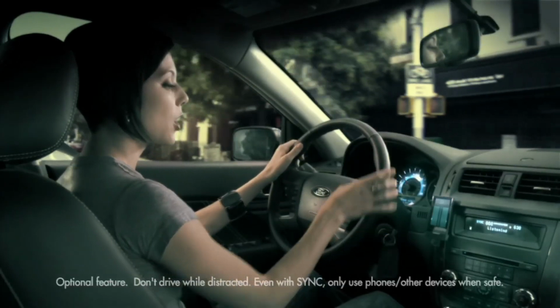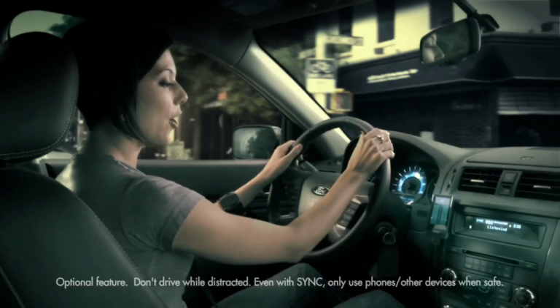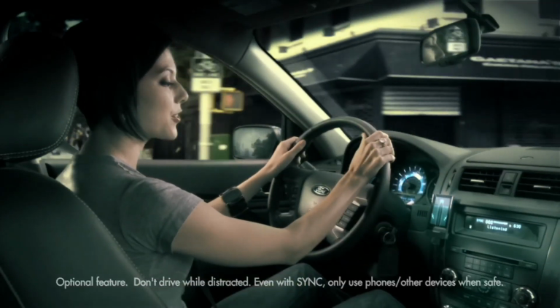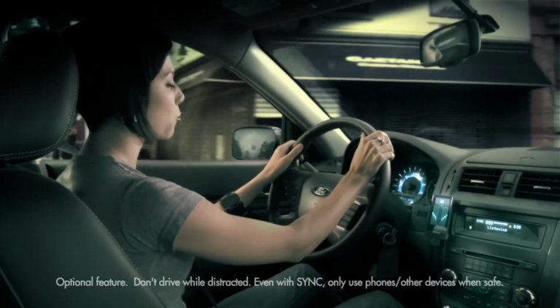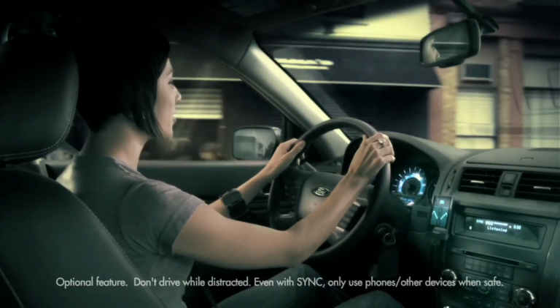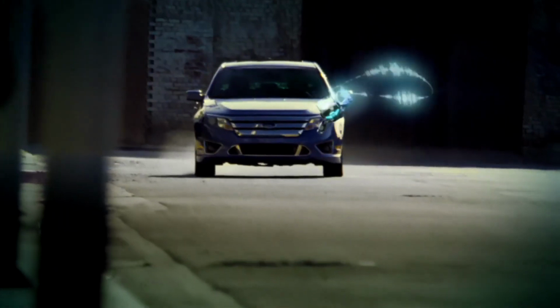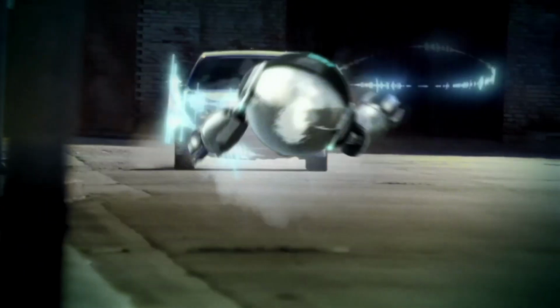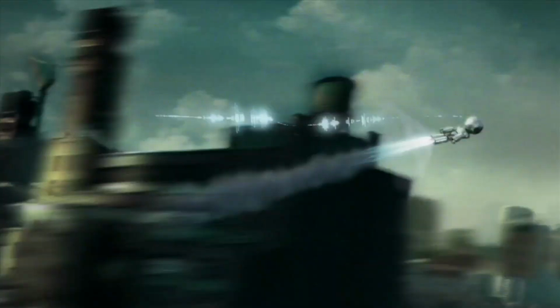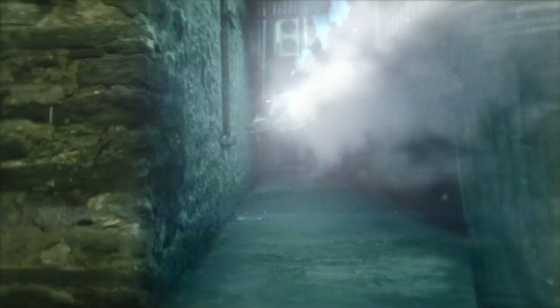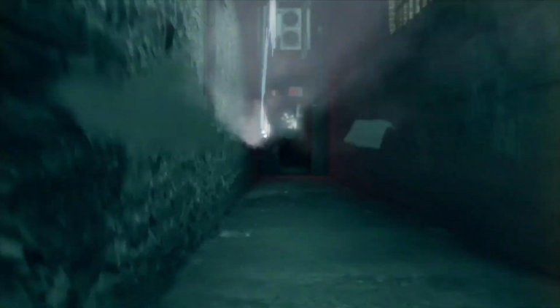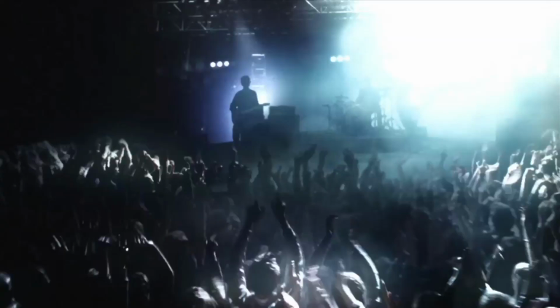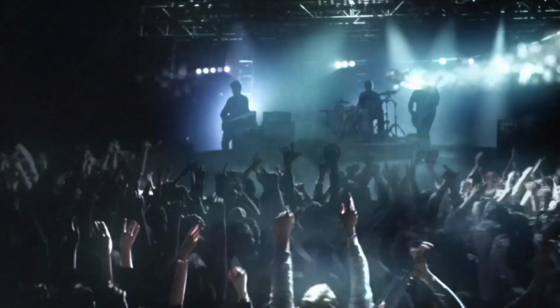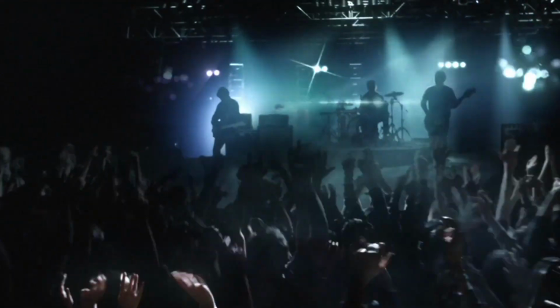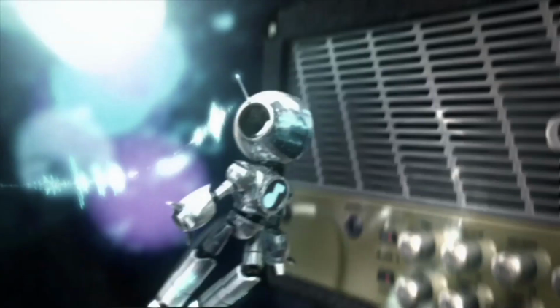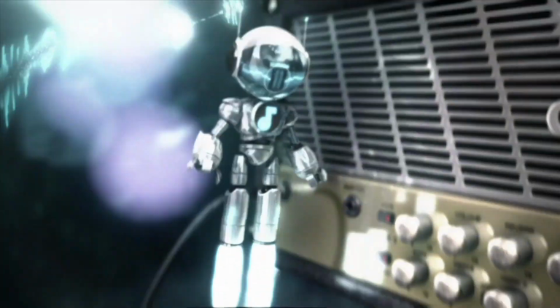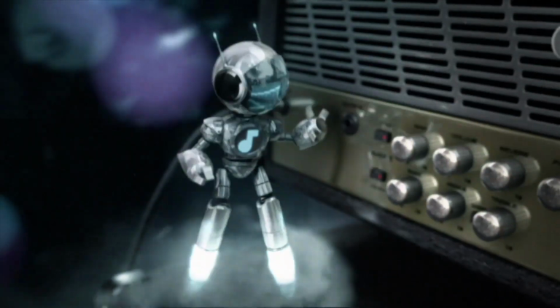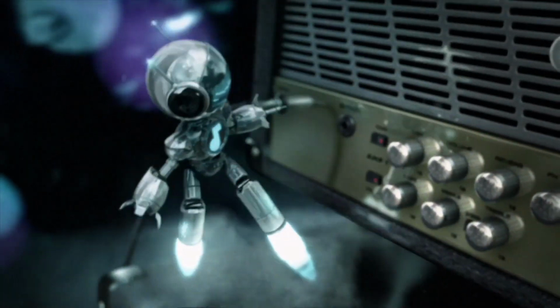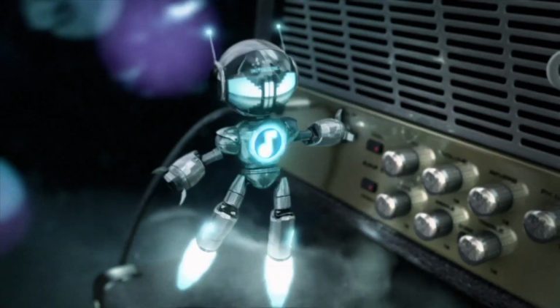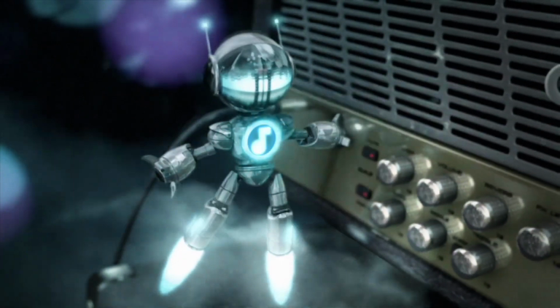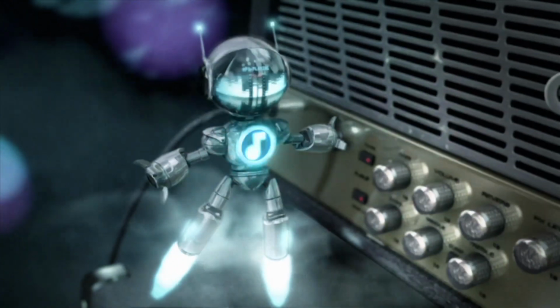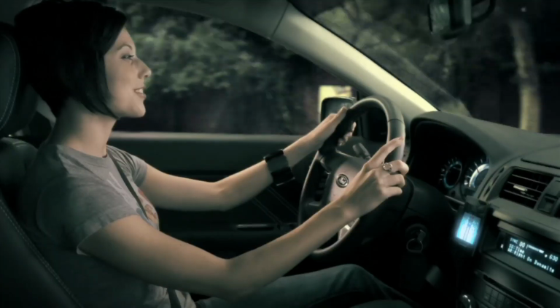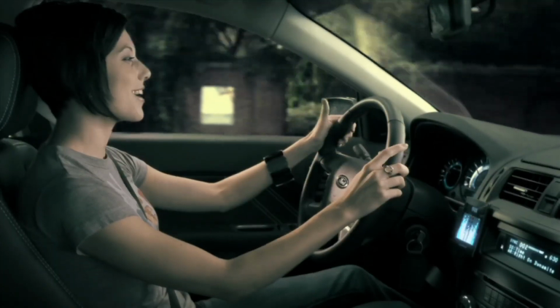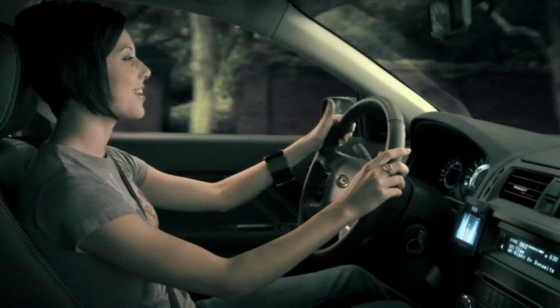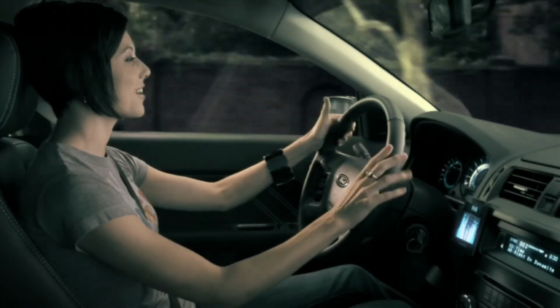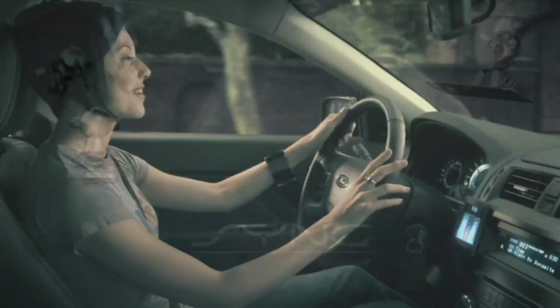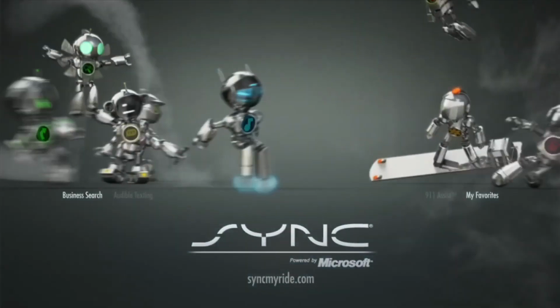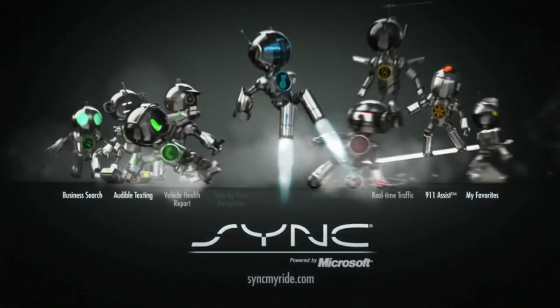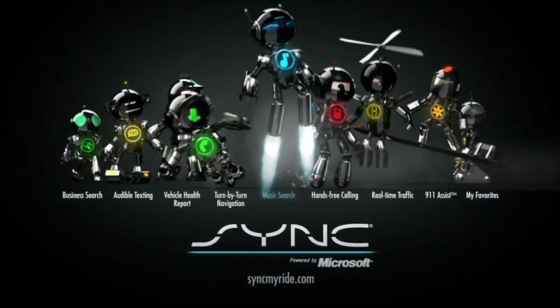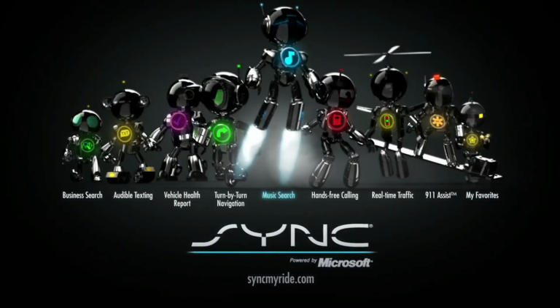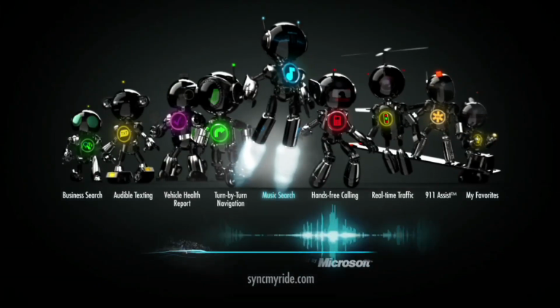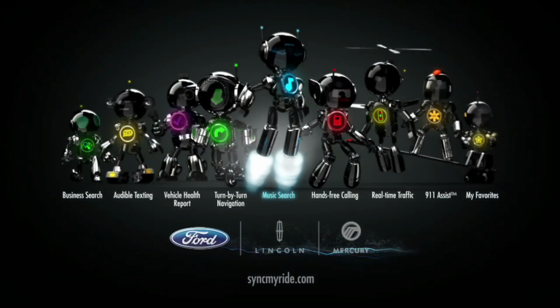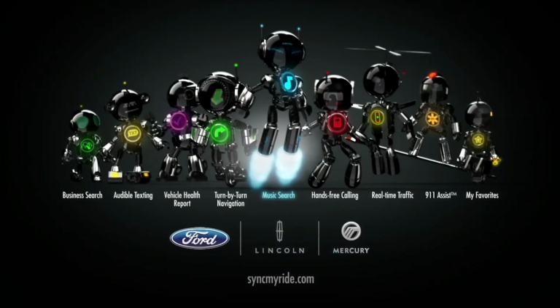Play artist Right On Dynamite. Playing artist Right On Dynamite. MP3 music search only on Ford, Lincoln and Mercury vehicles. Sync. Say the word.